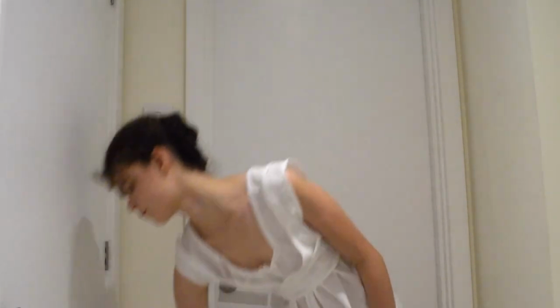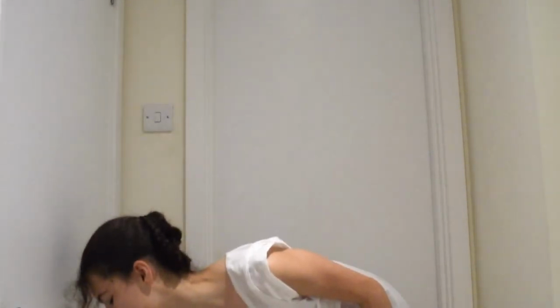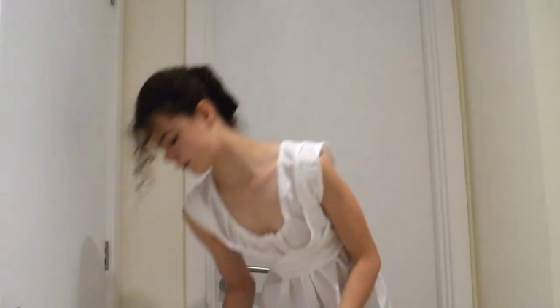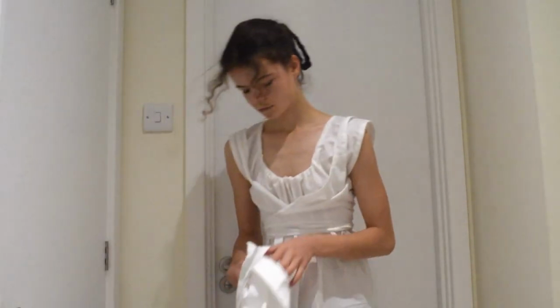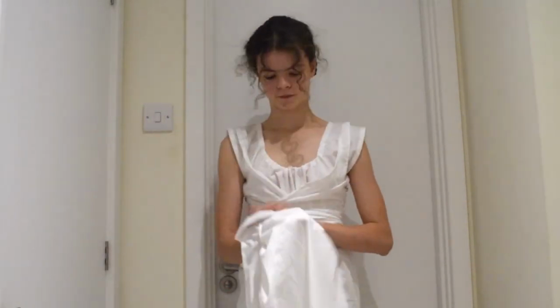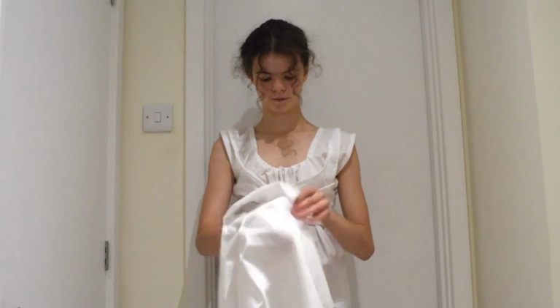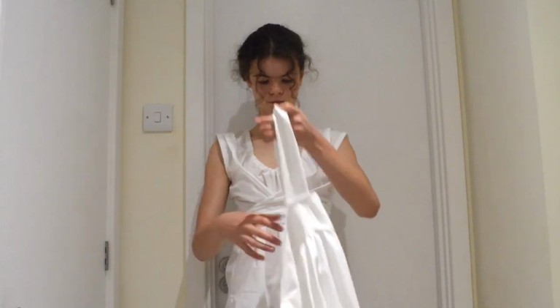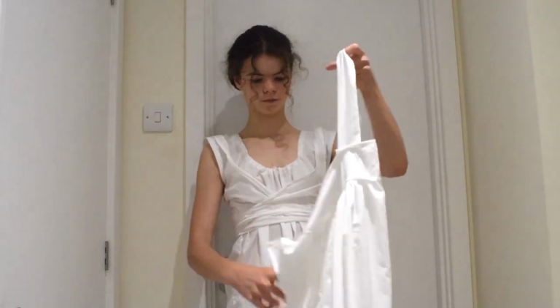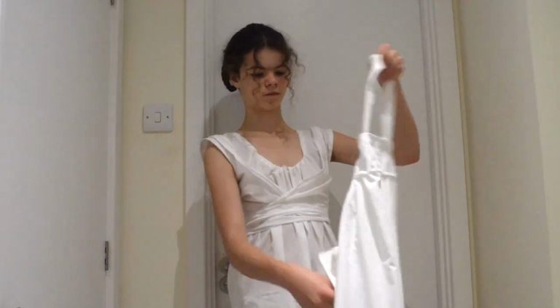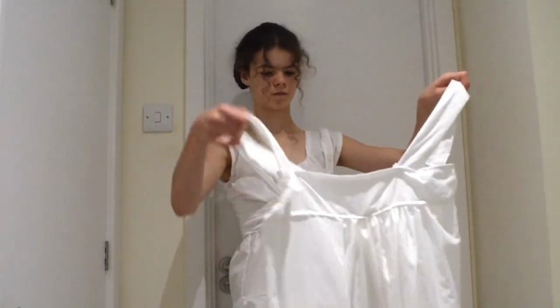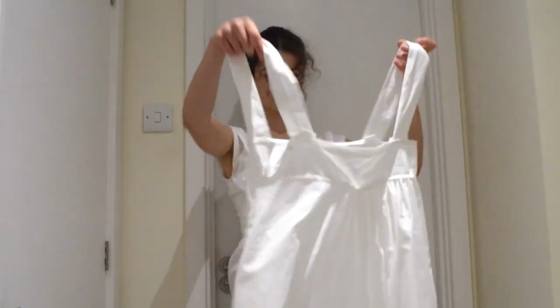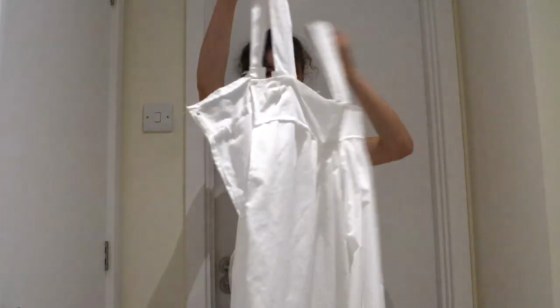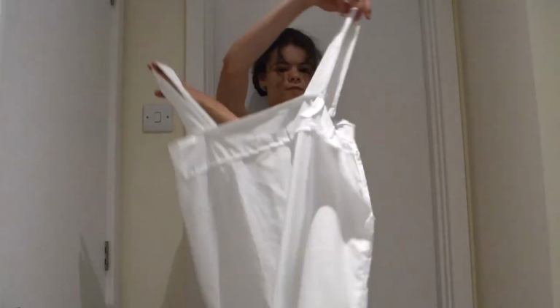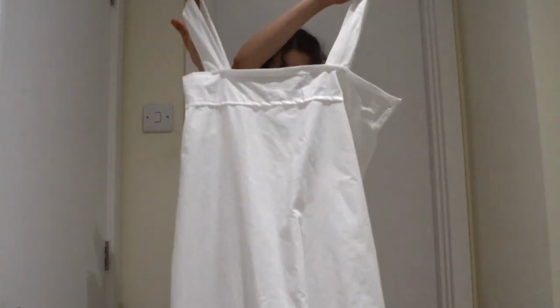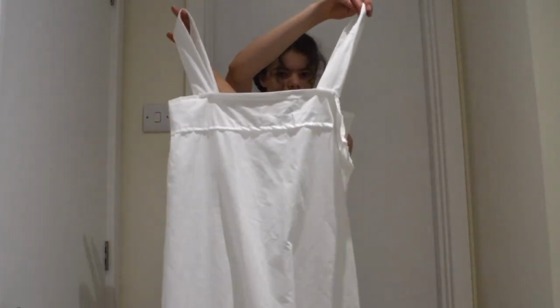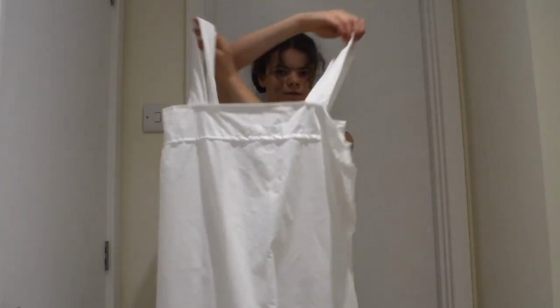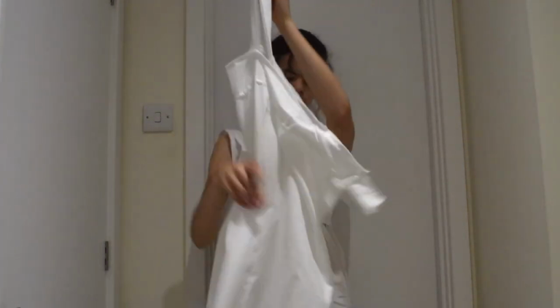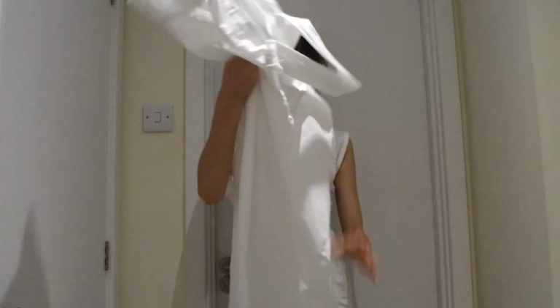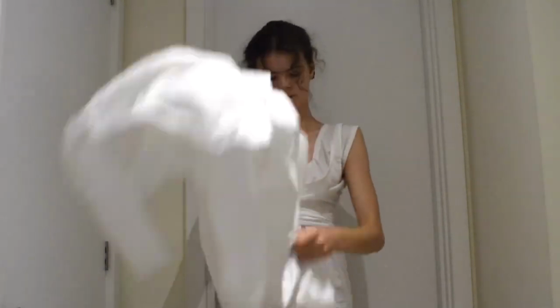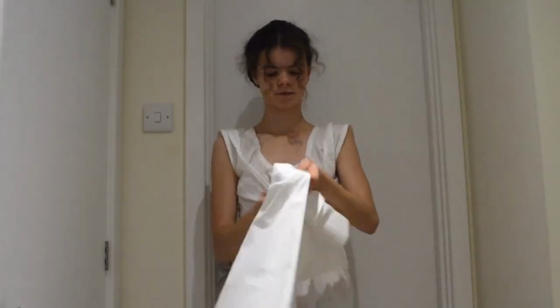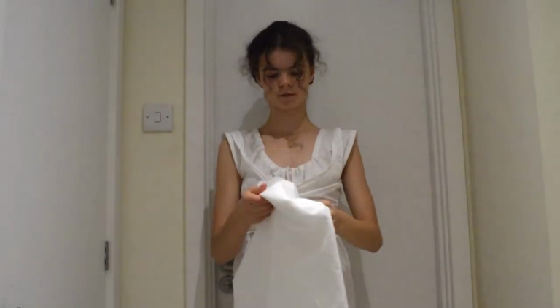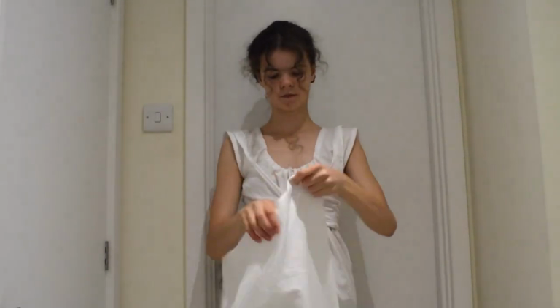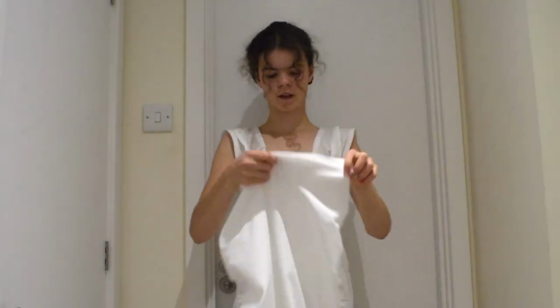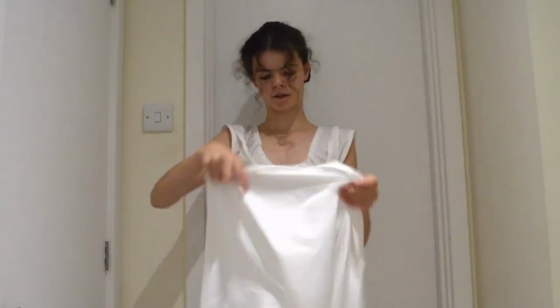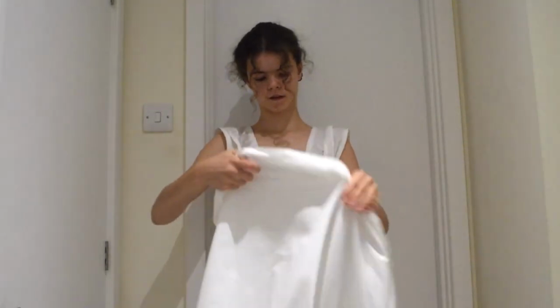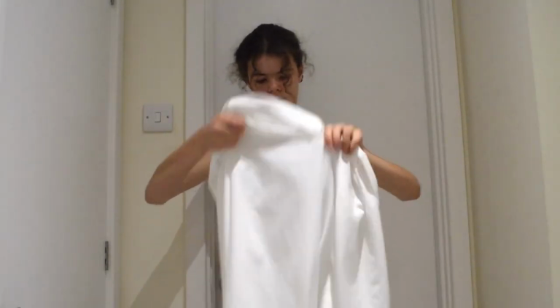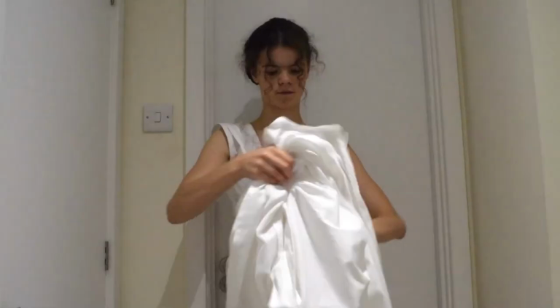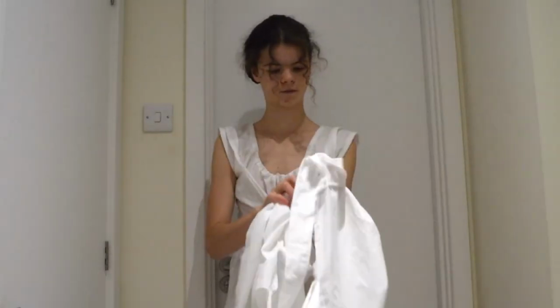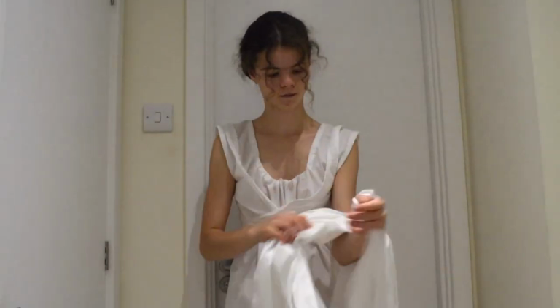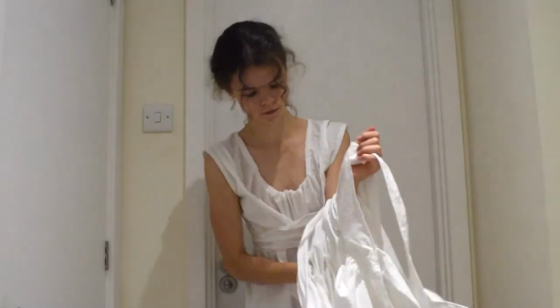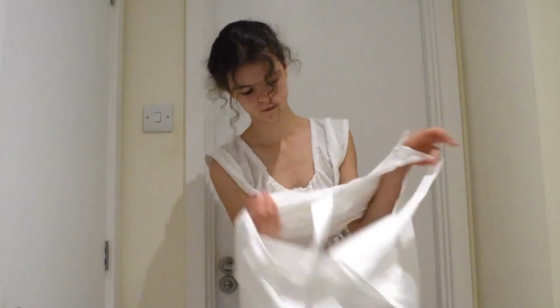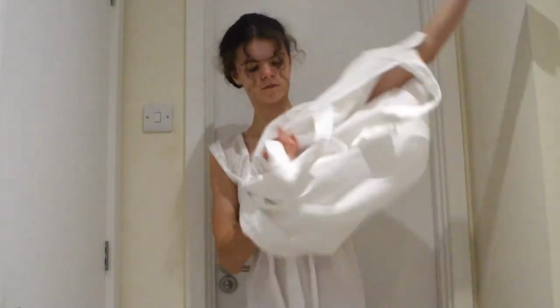A long, often bodice petticoat was put on, both for smoothing the lines of the undergarments and for modesty, as dresses were frequently made of very thin, almost sheer fabrics.